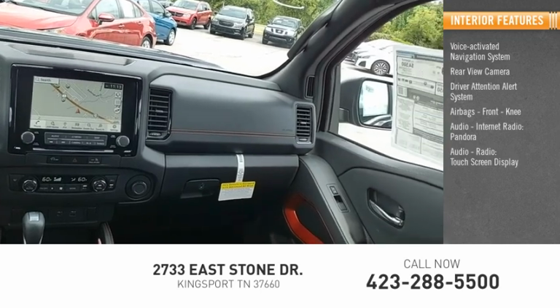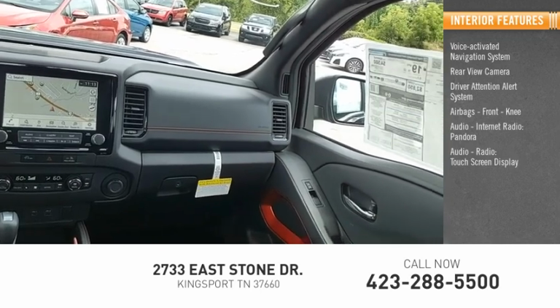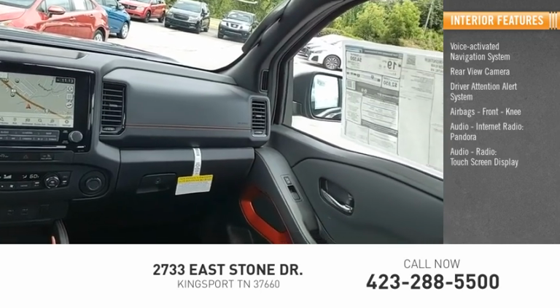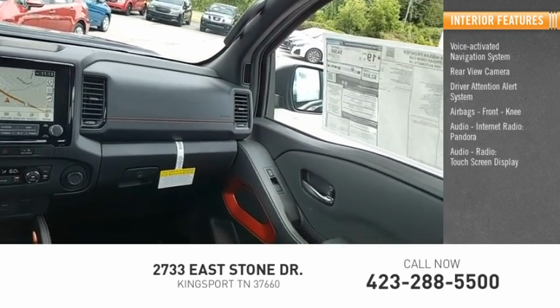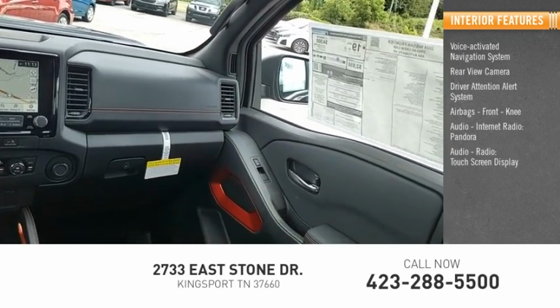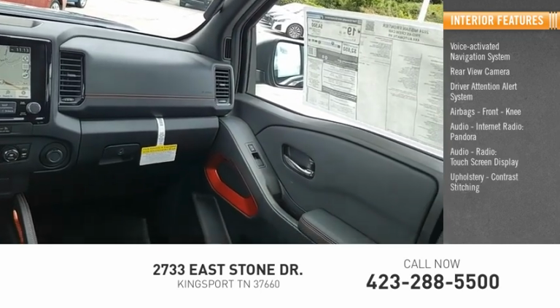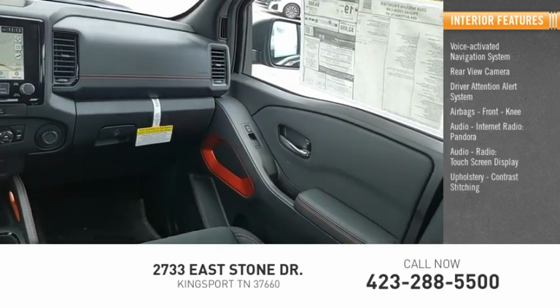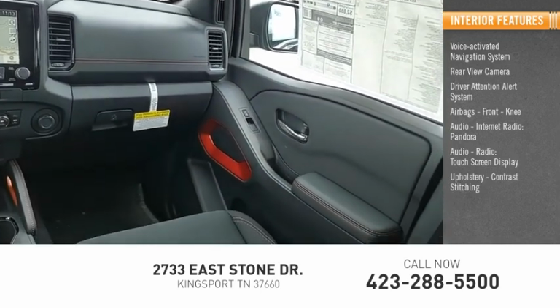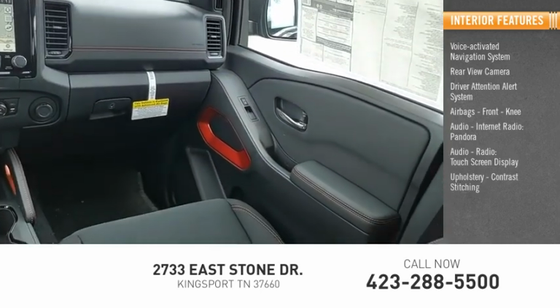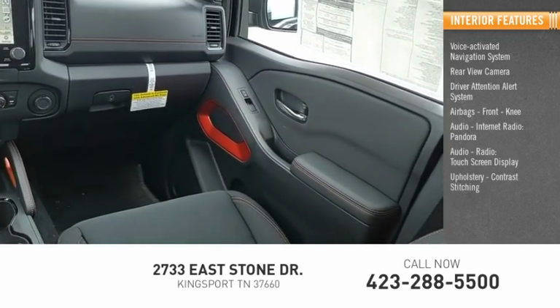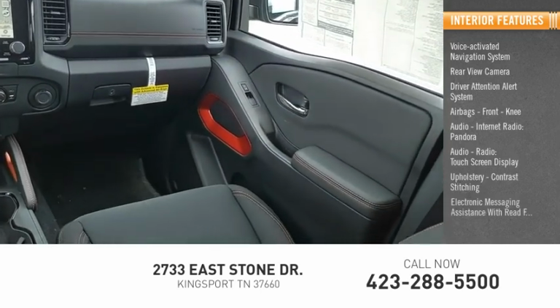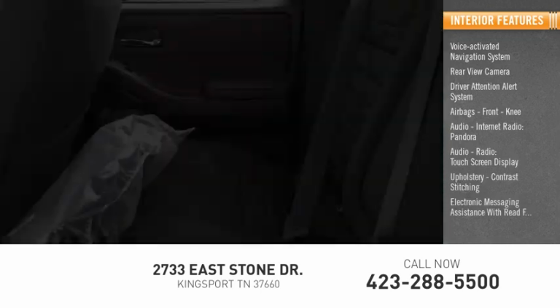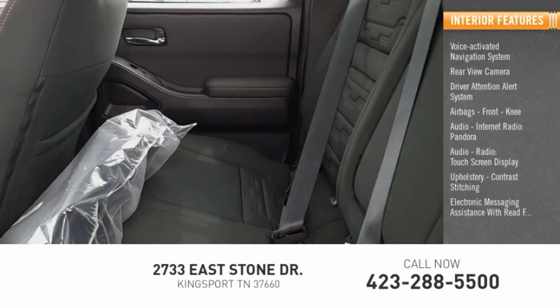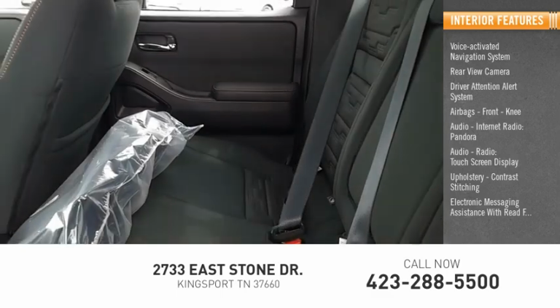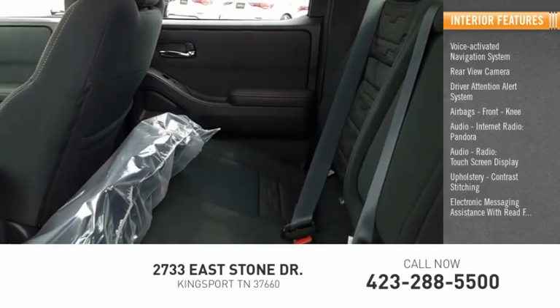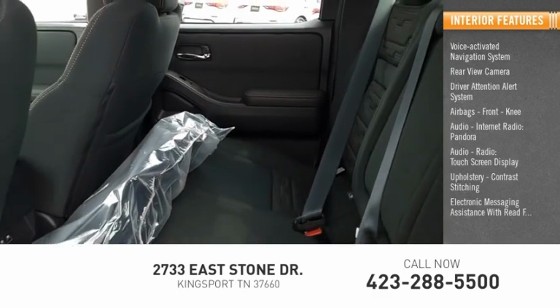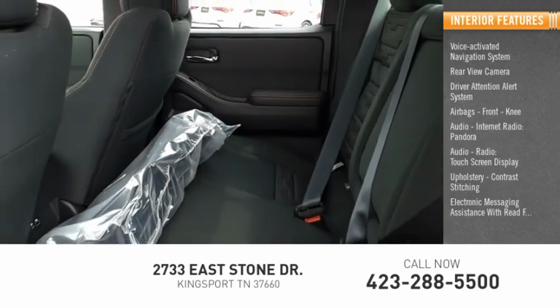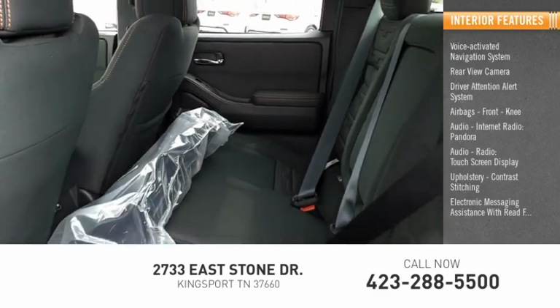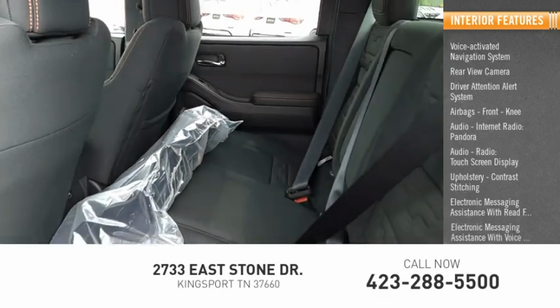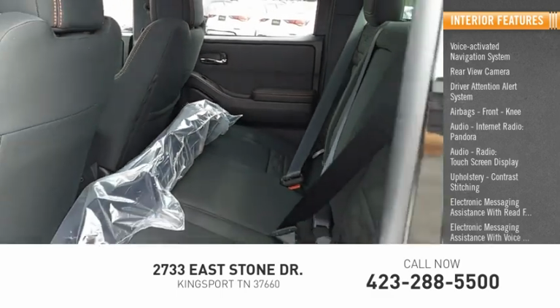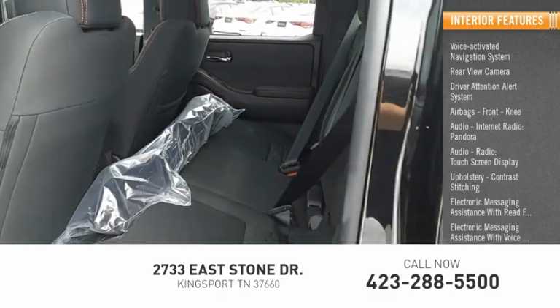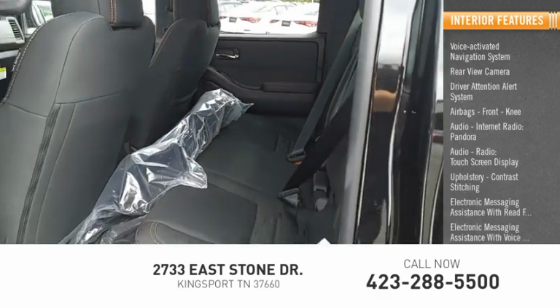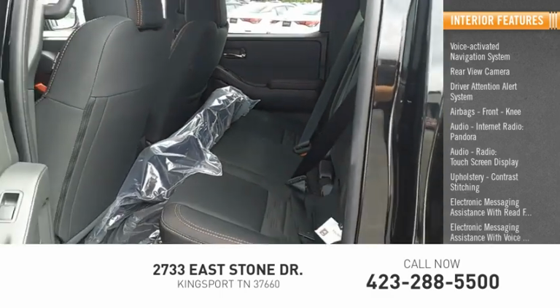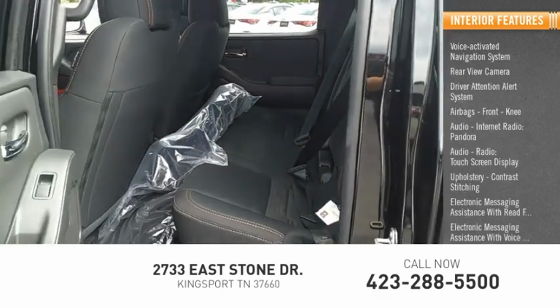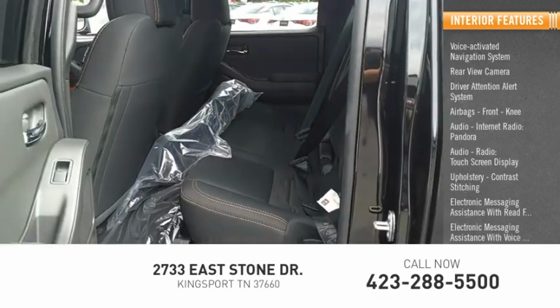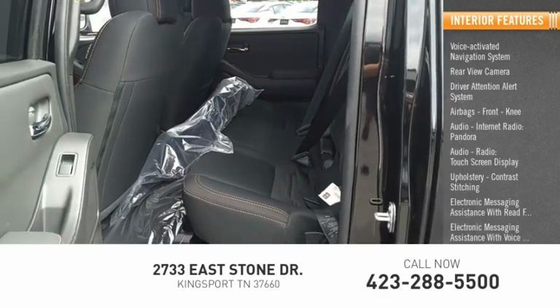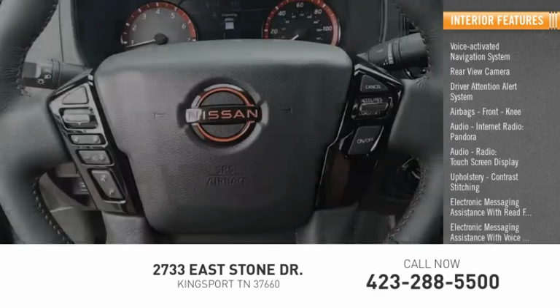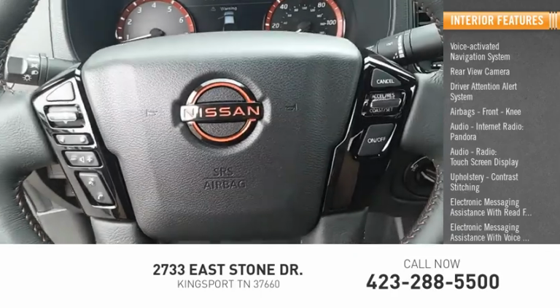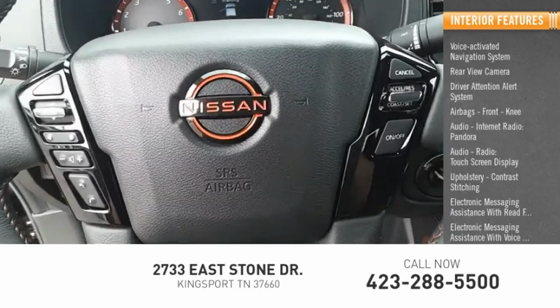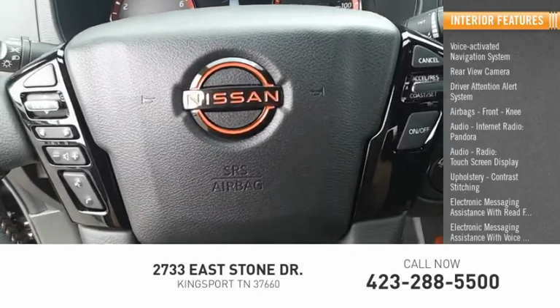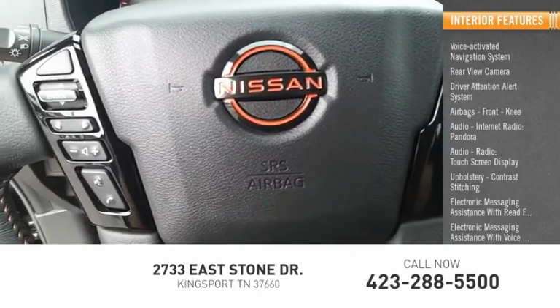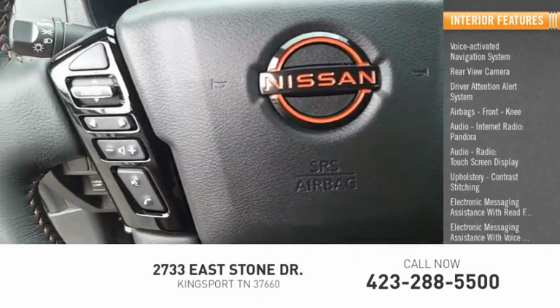Touch screen display, upholstery with contrast stitching, electronic messaging assistance with read function and voice recognition, audio internet radio, and iHeart Radio.